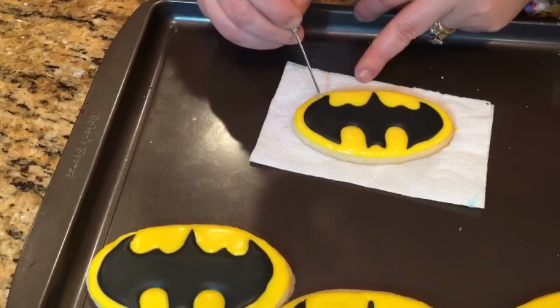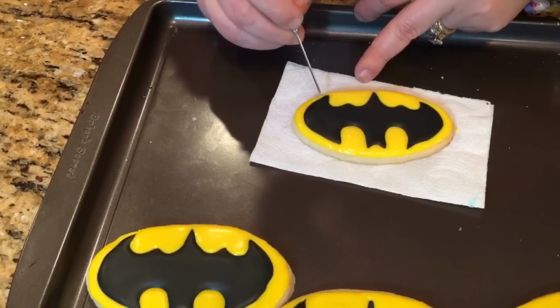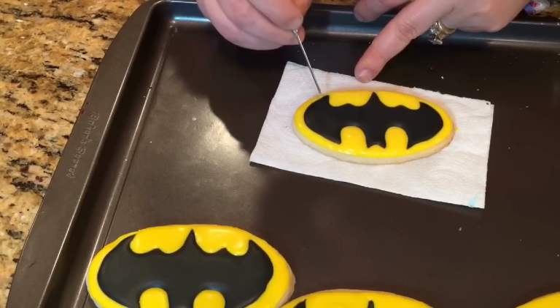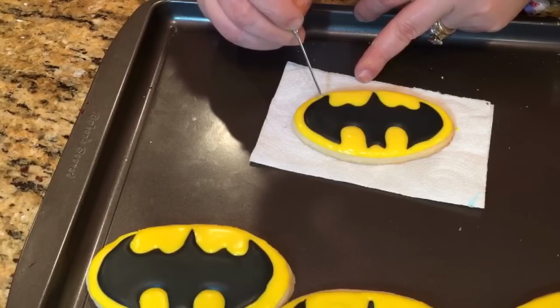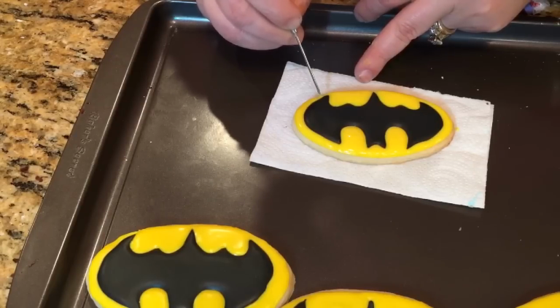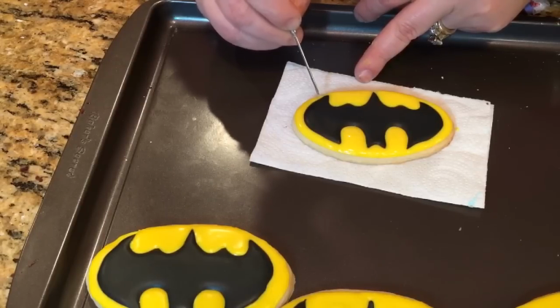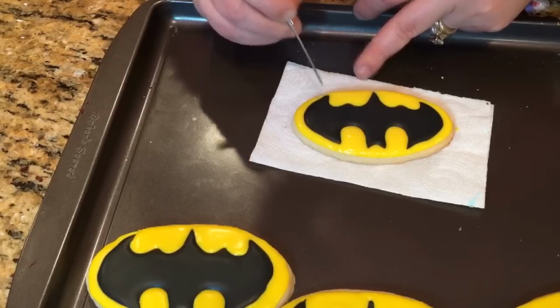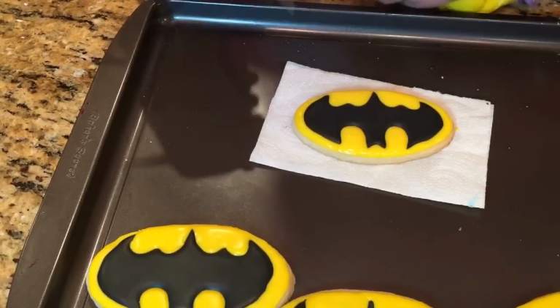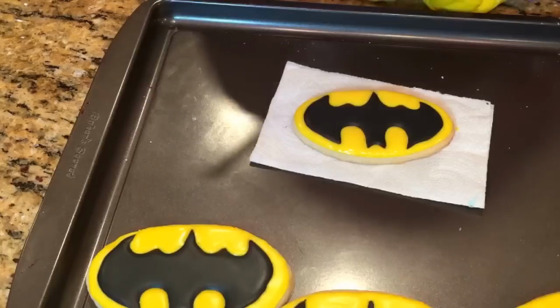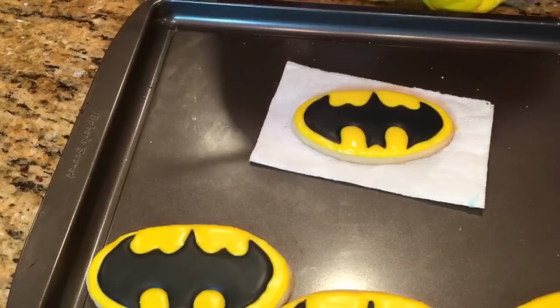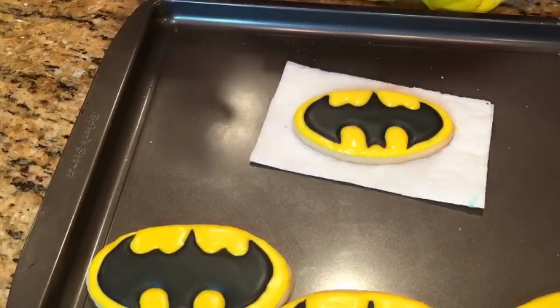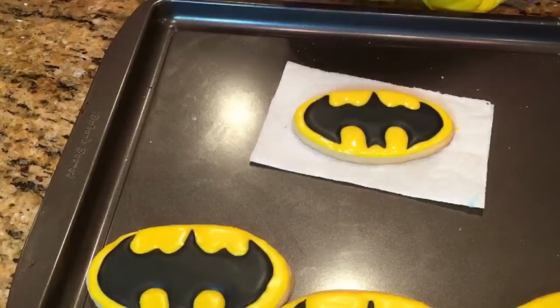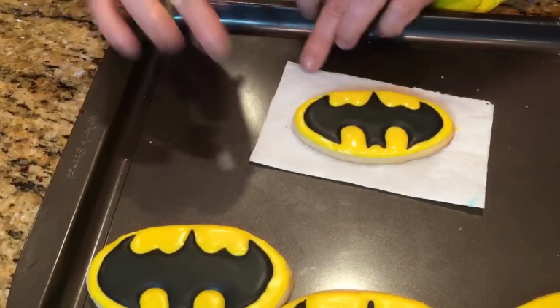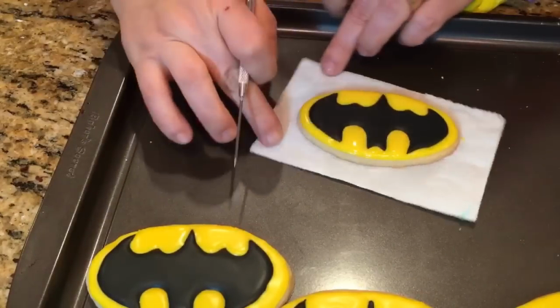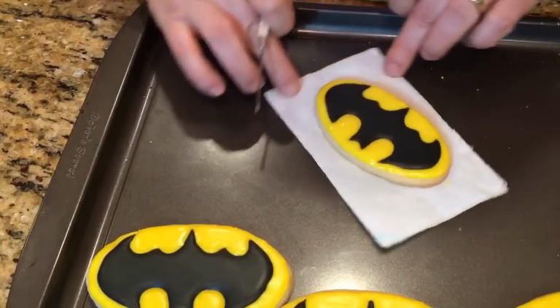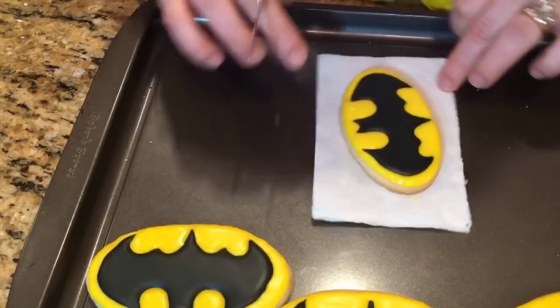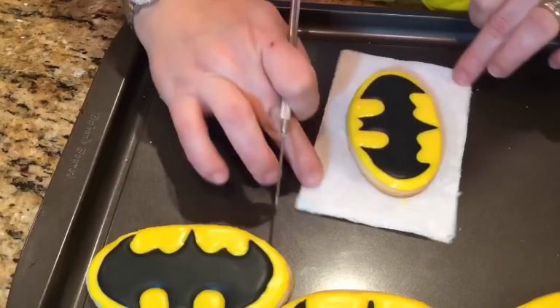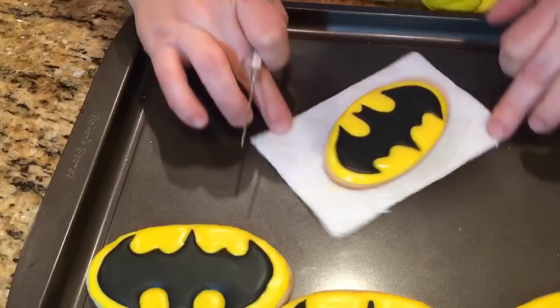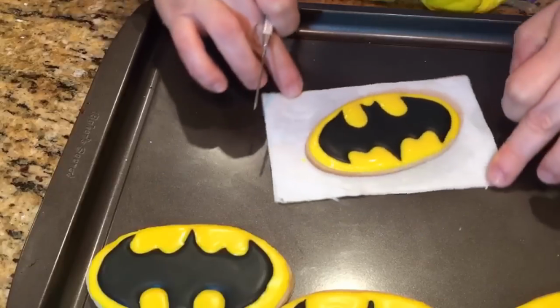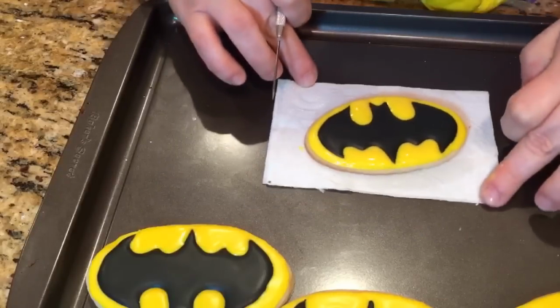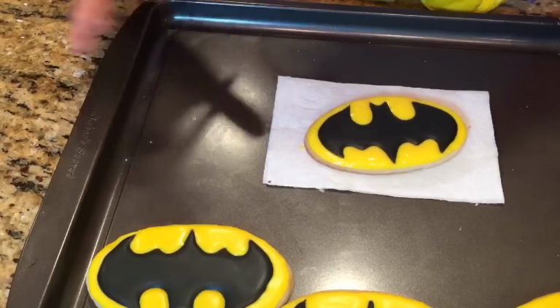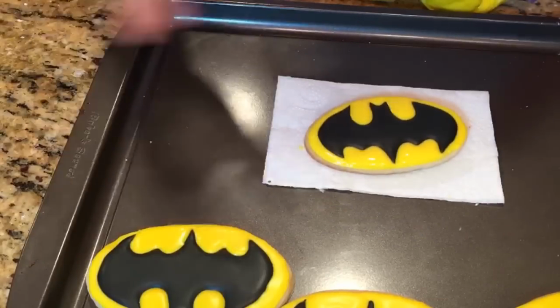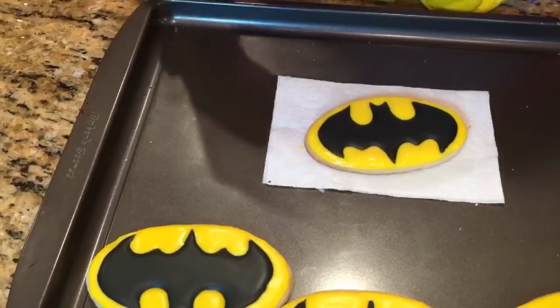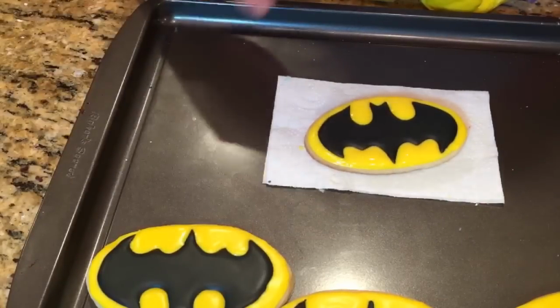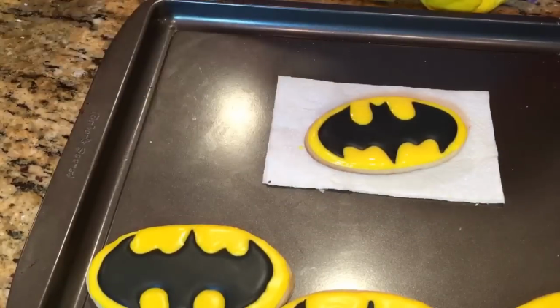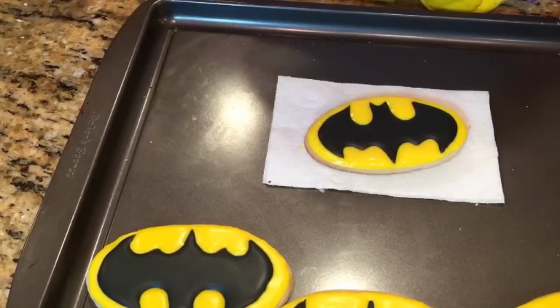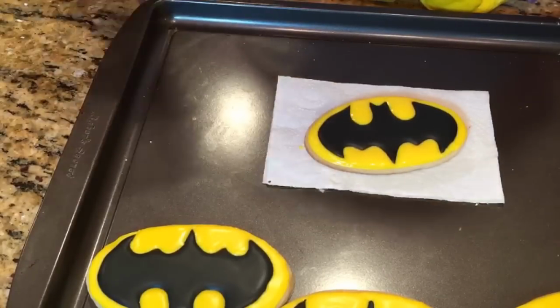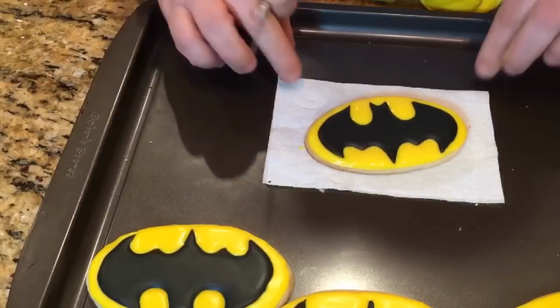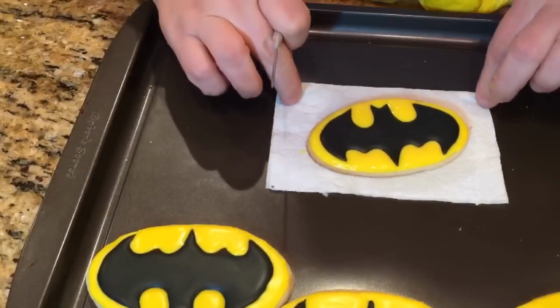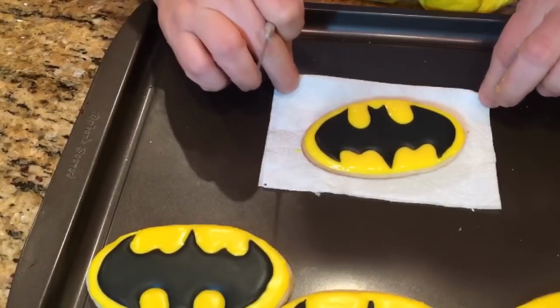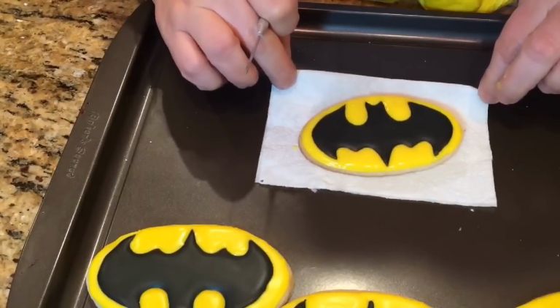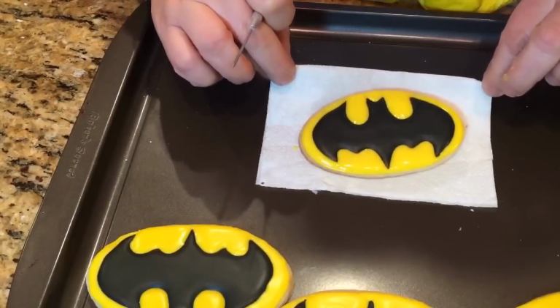Alright, made it through. I'm going to let that dry and finish up the rest, put them all together and I'll be done. Turned out pretty neat.